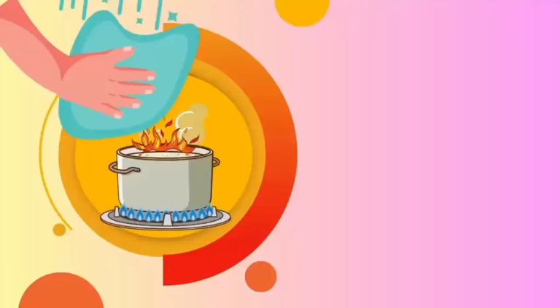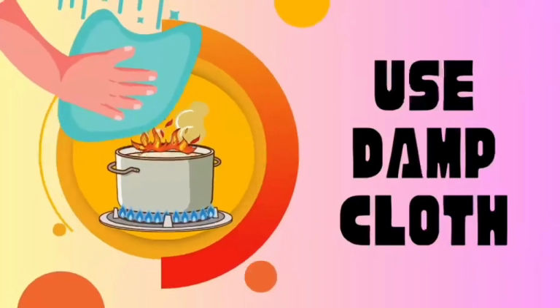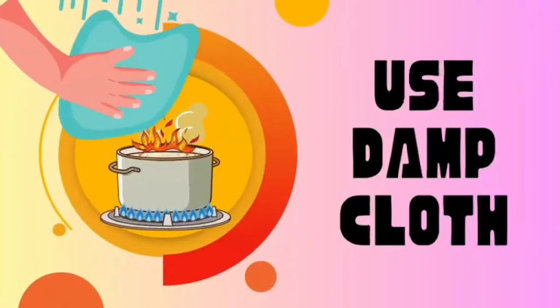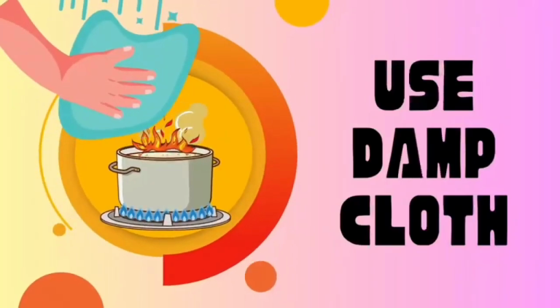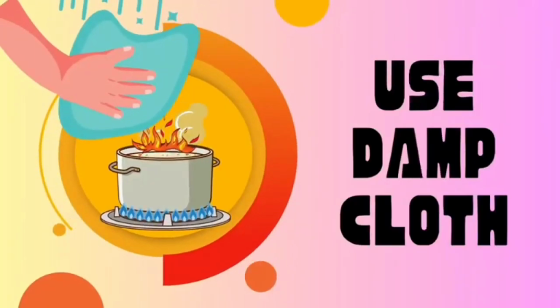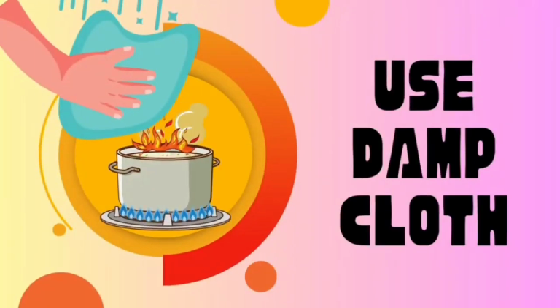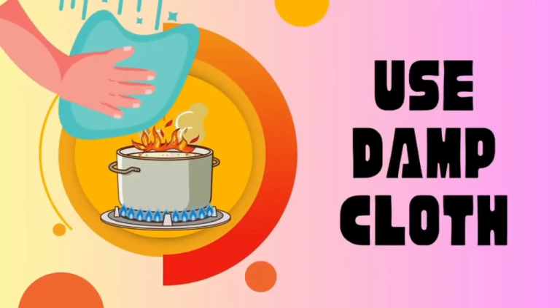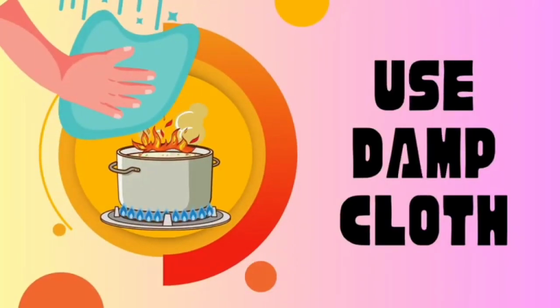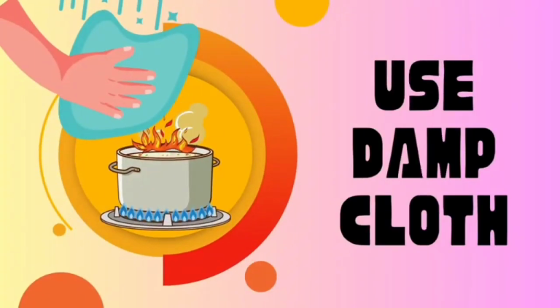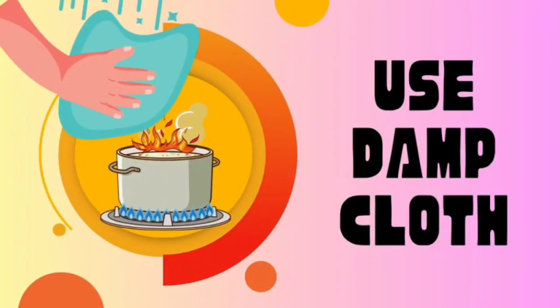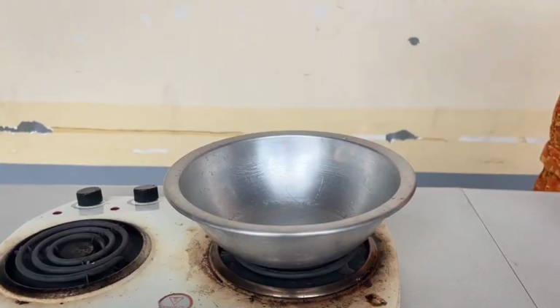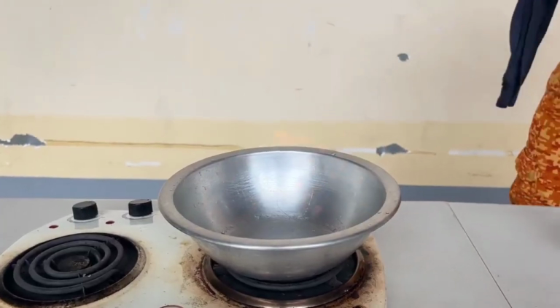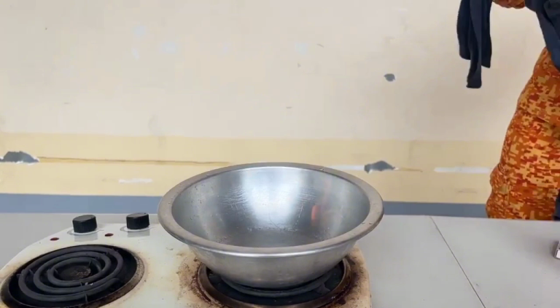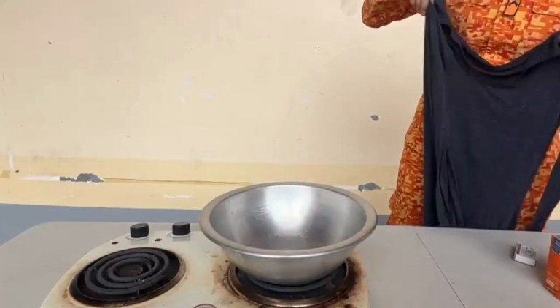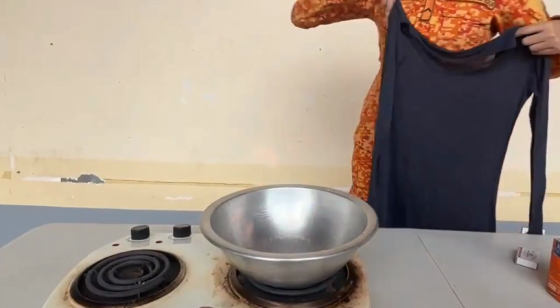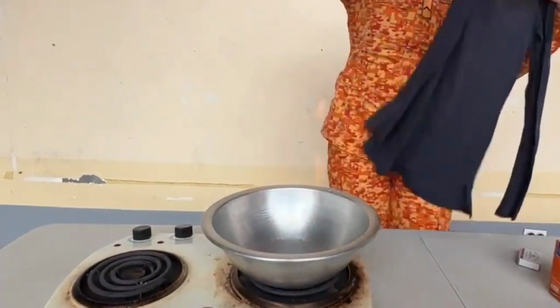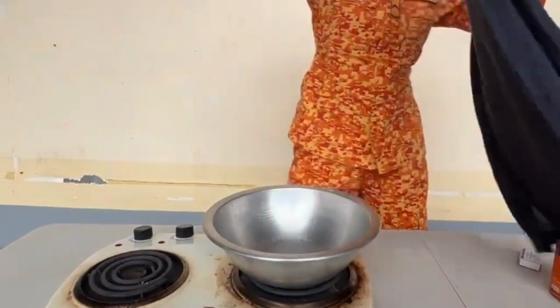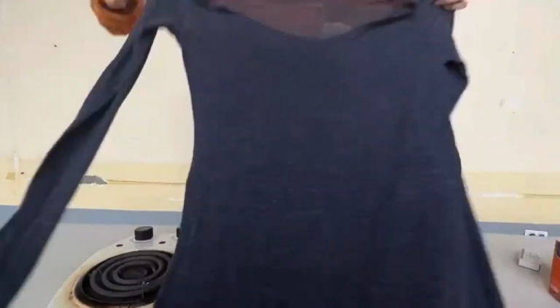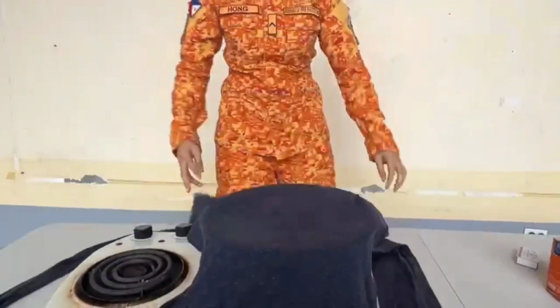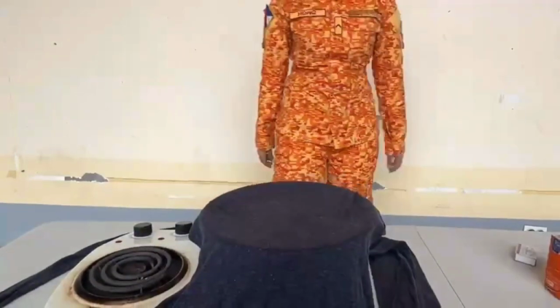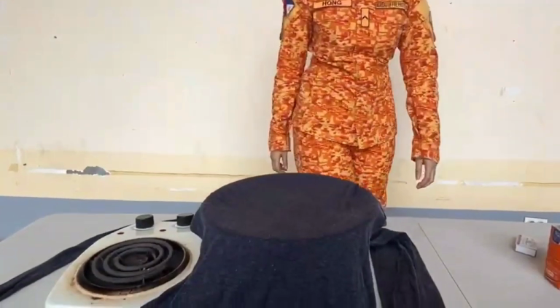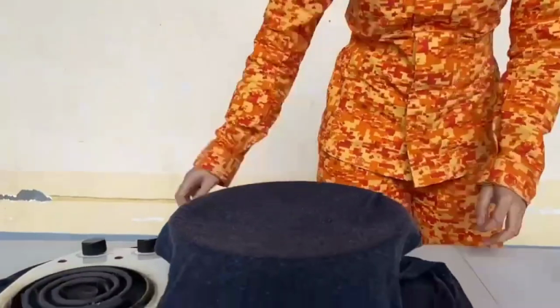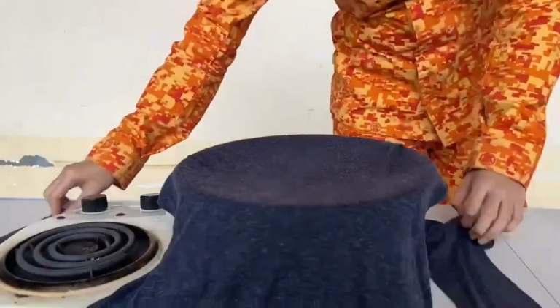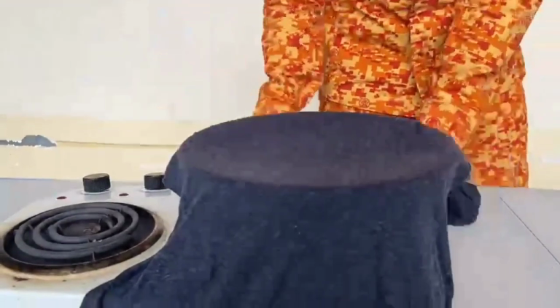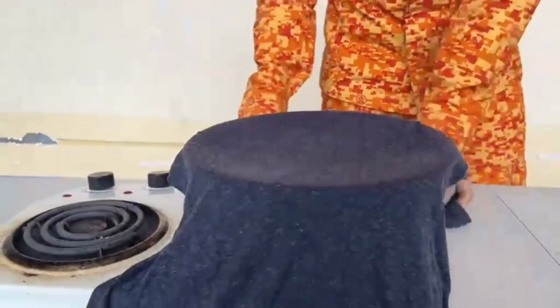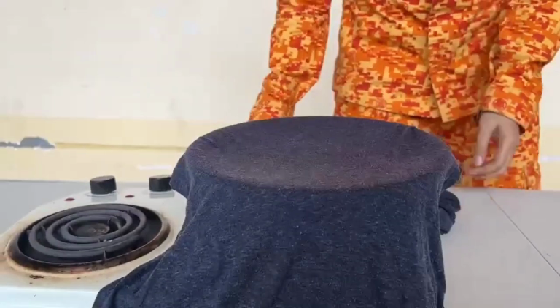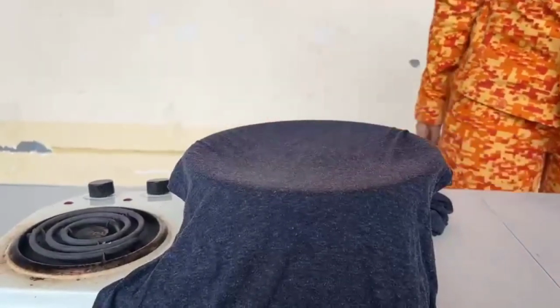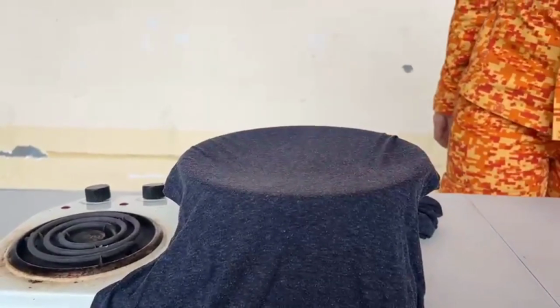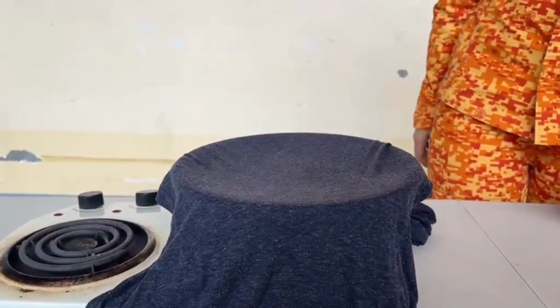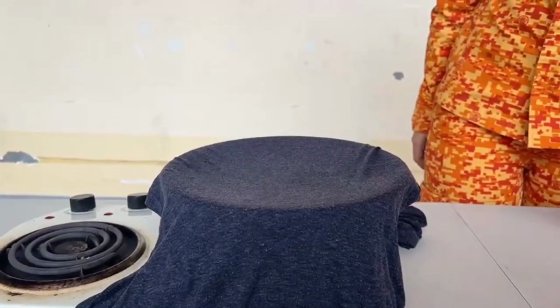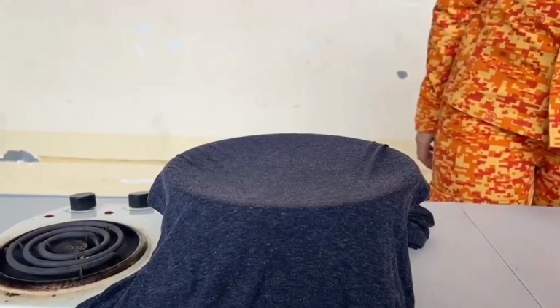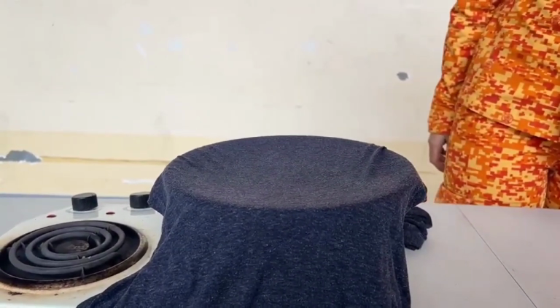We can also use a damp cloth for a smothering effect and extinguishing fires. When a damp cloth is placed over a fire, it forms a barrier between the flames and the surrounding air — the same effect as using a pot lid.